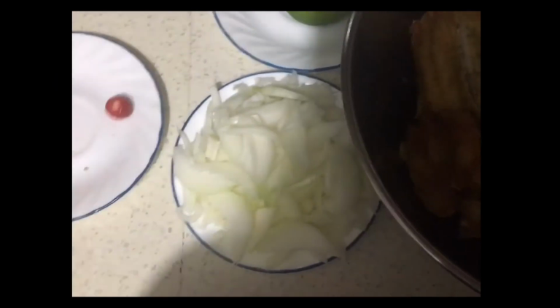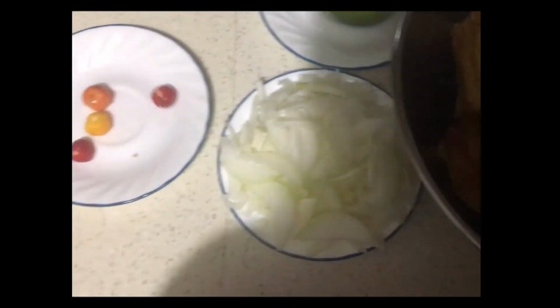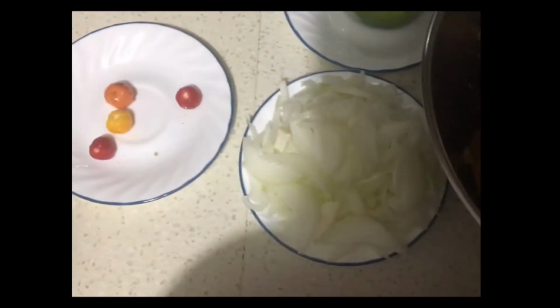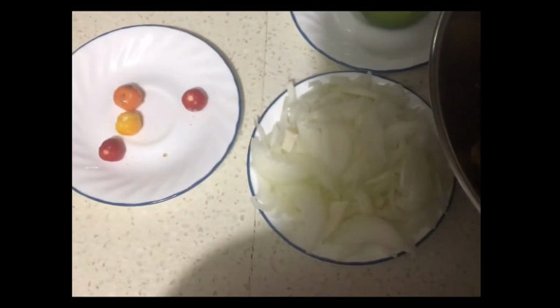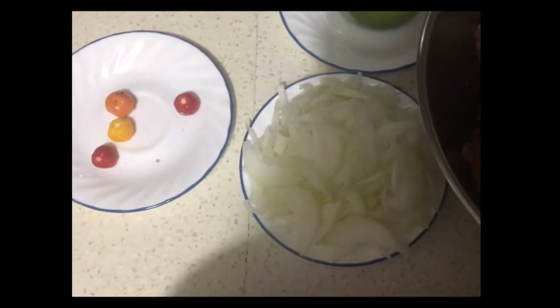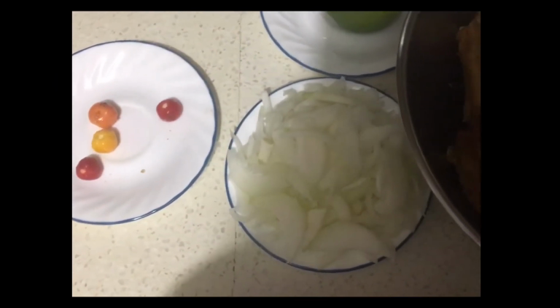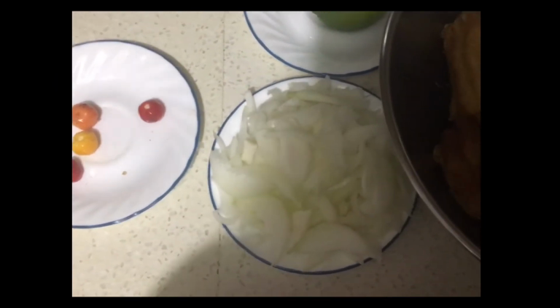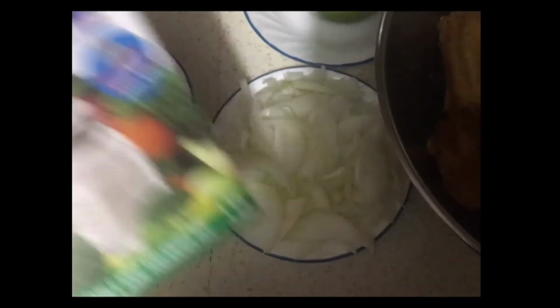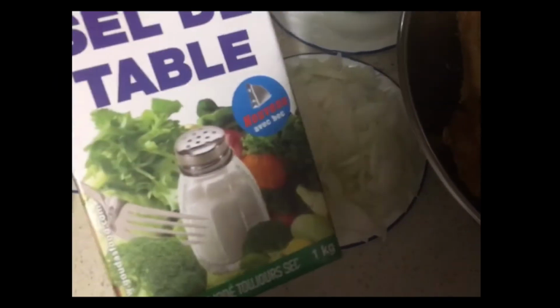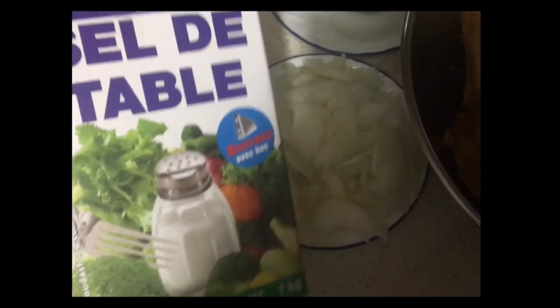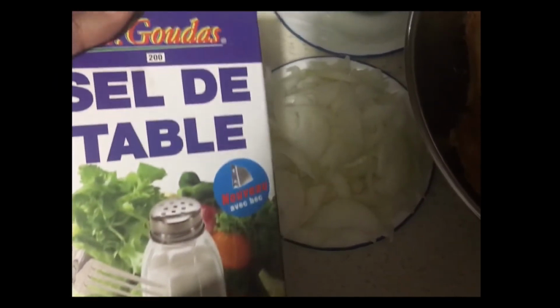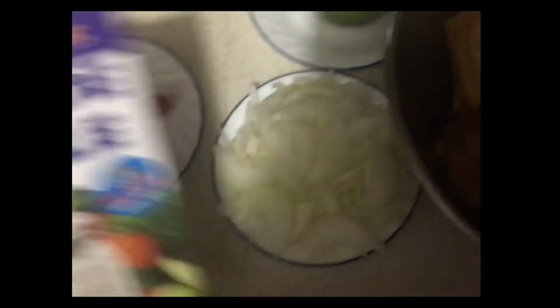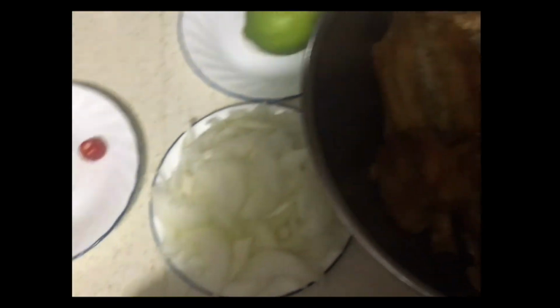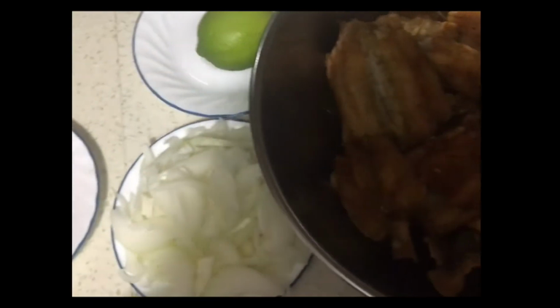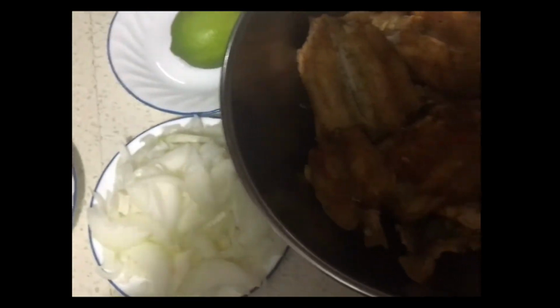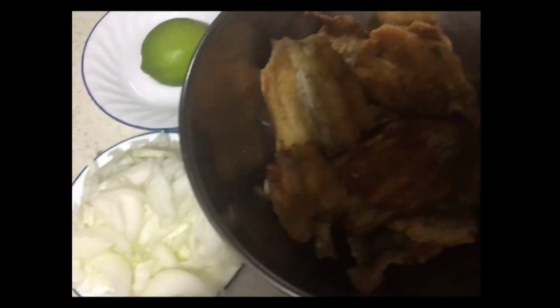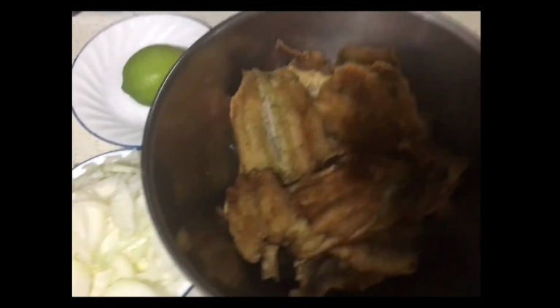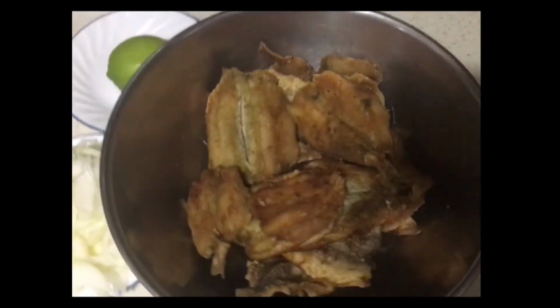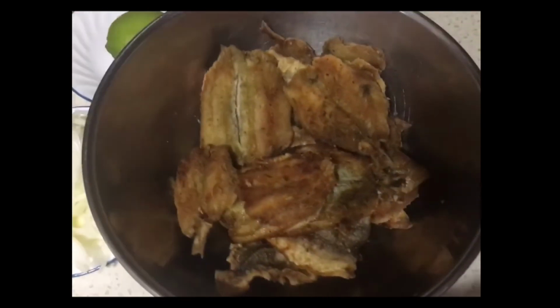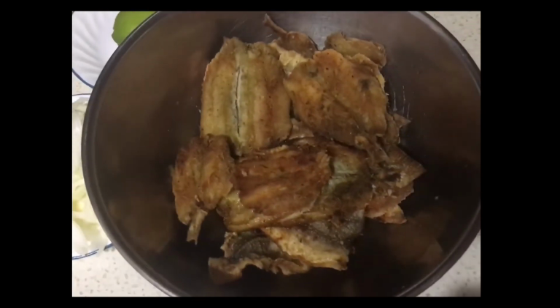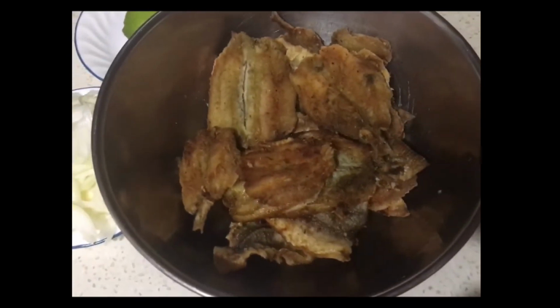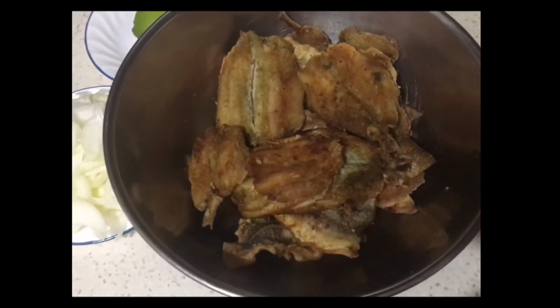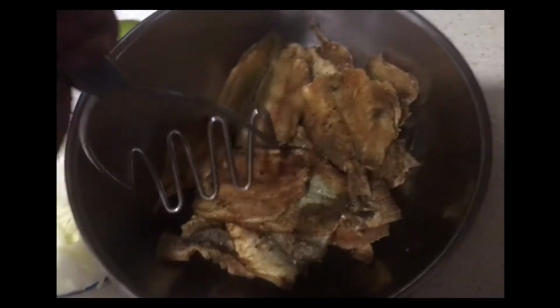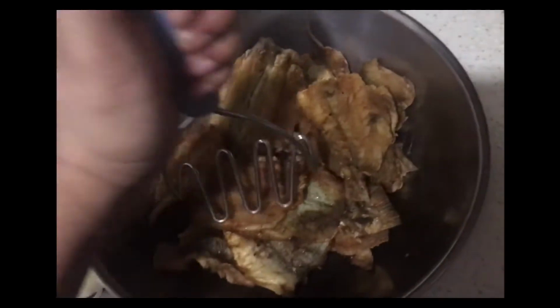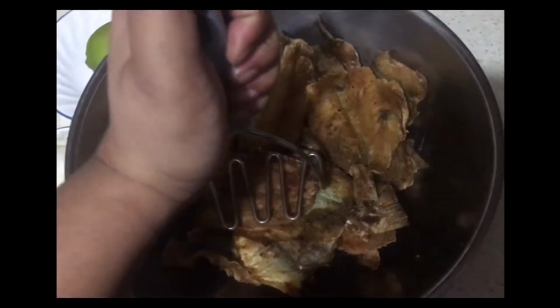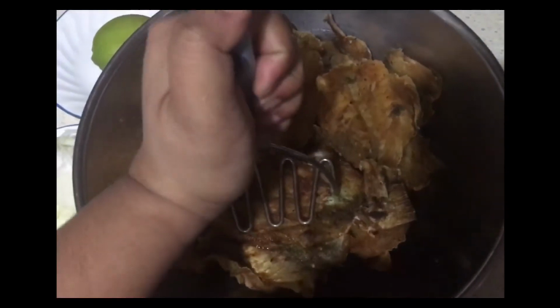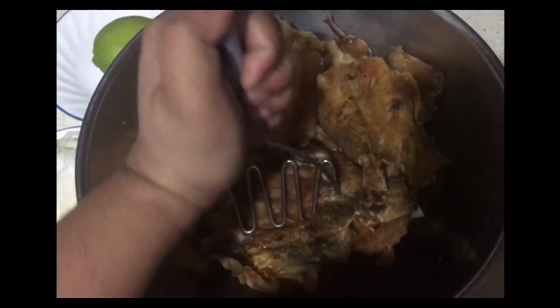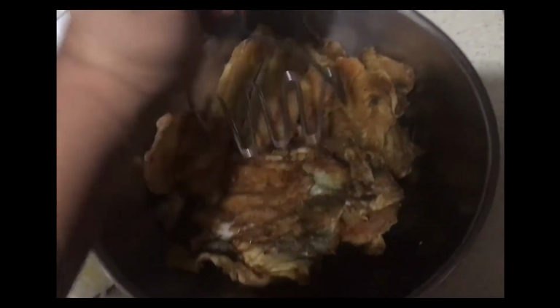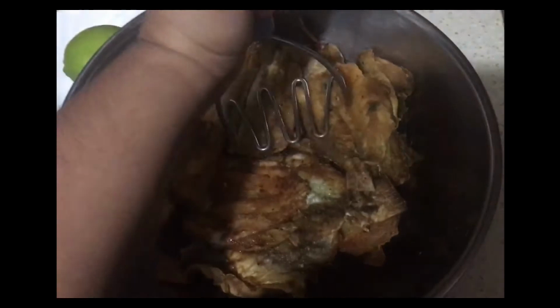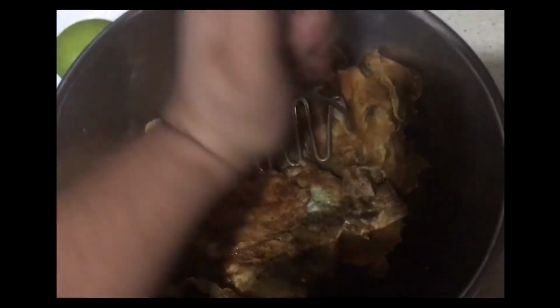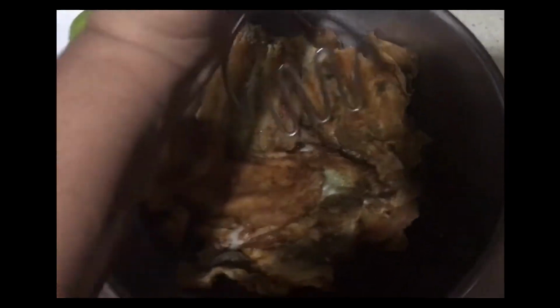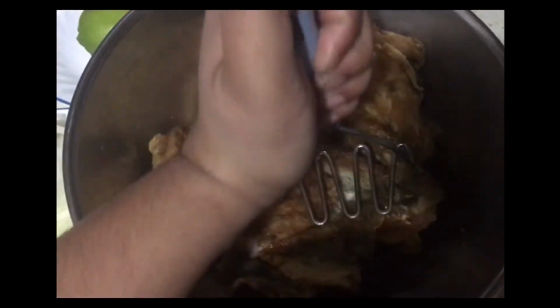So here are the ingredients: some onions, some green onion, some salt, juice of a lime or lemon, some pepper sauce, and a few drops of oil.